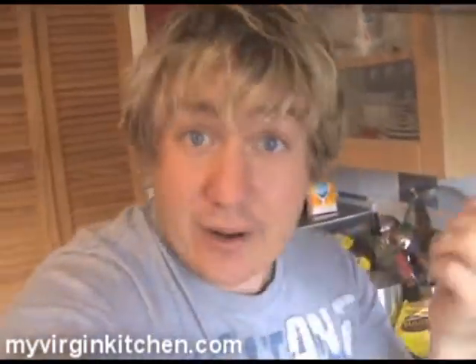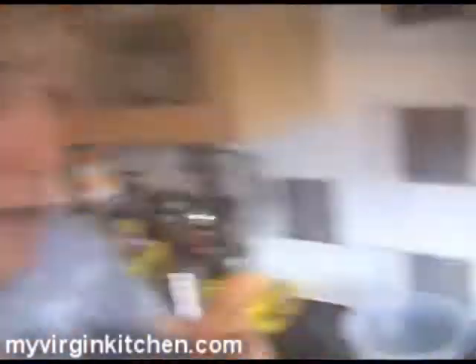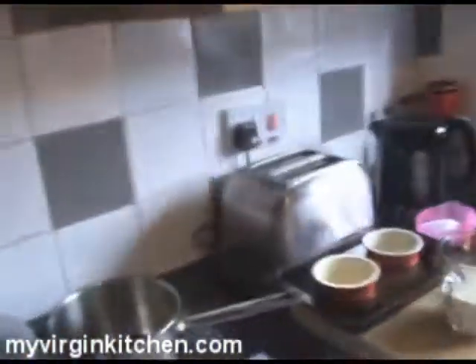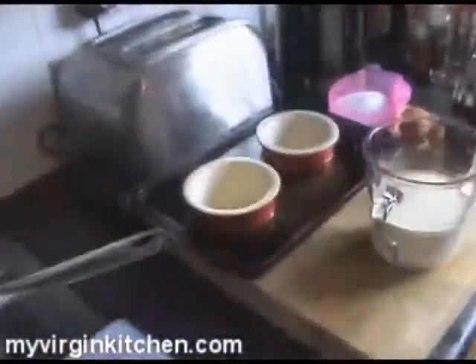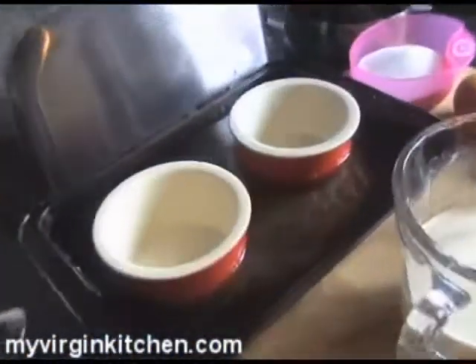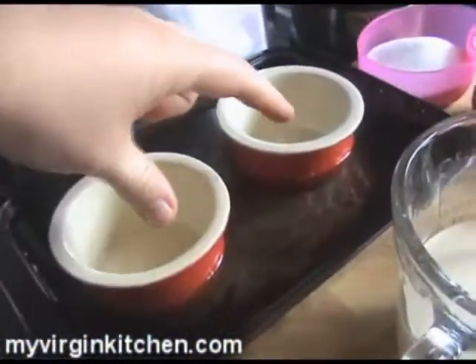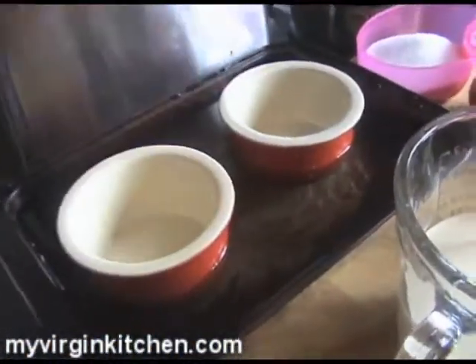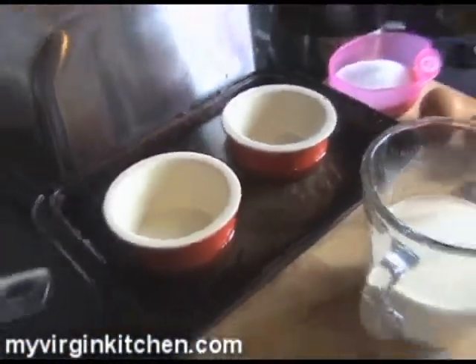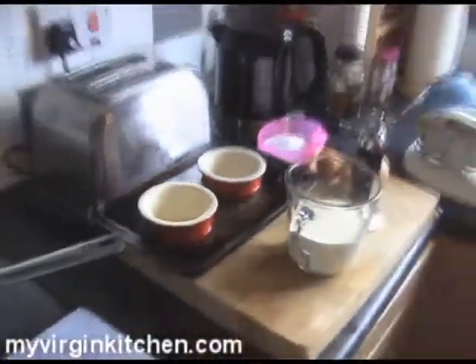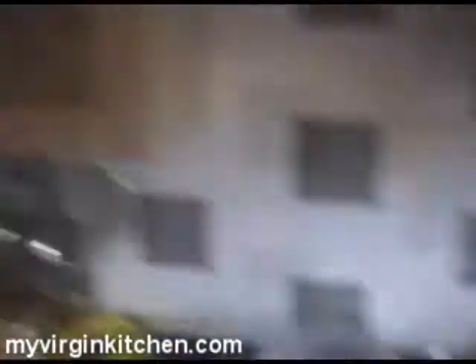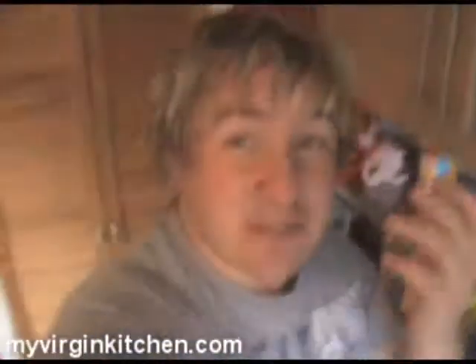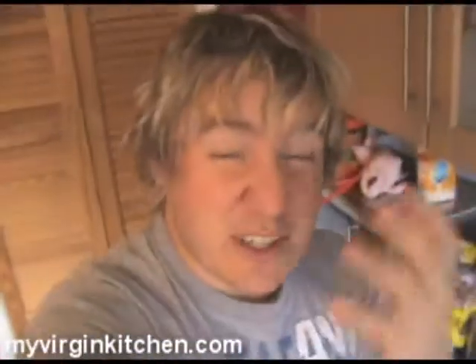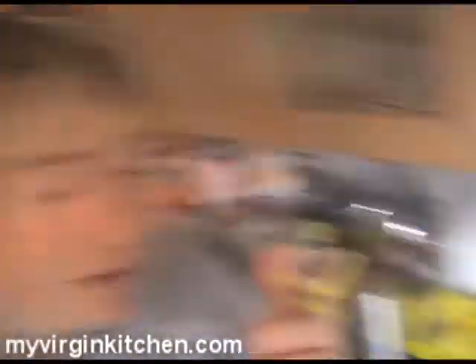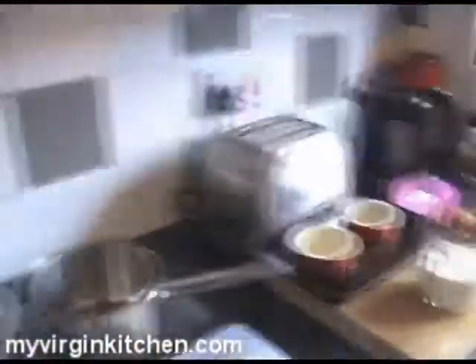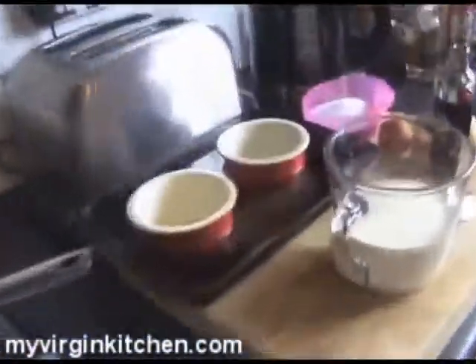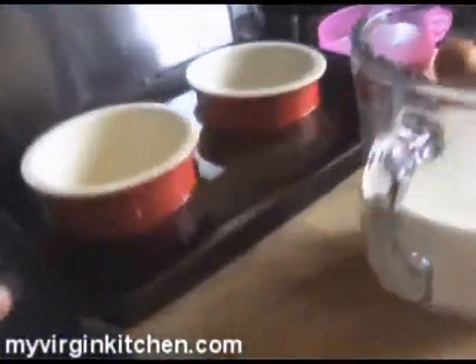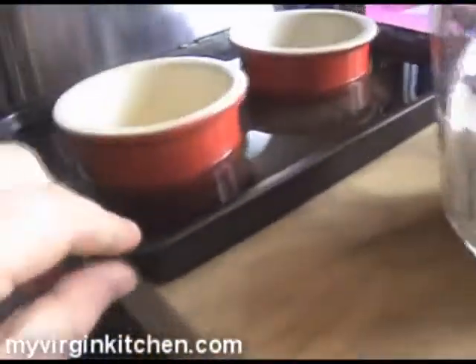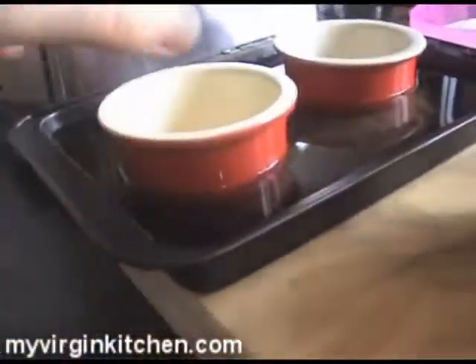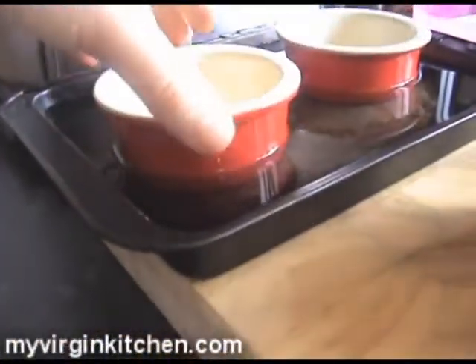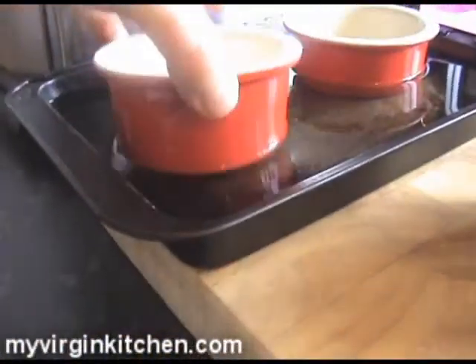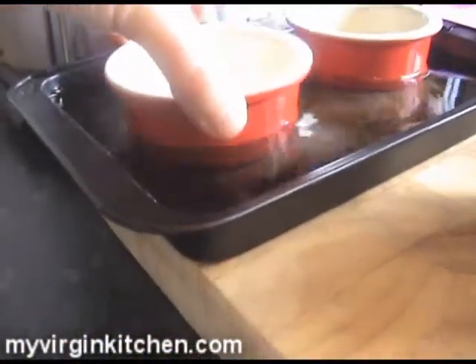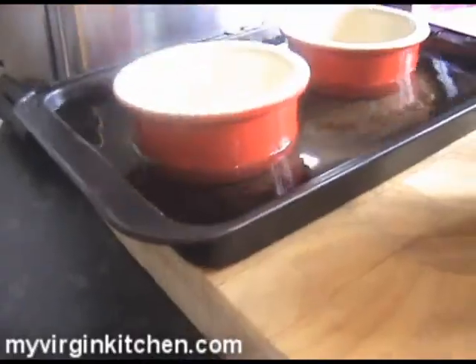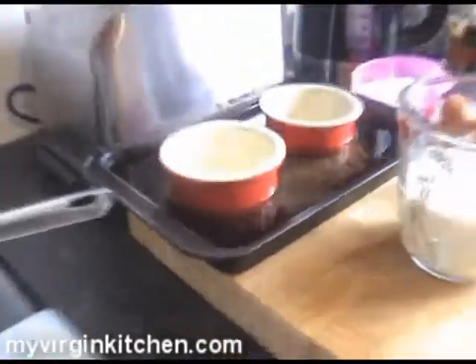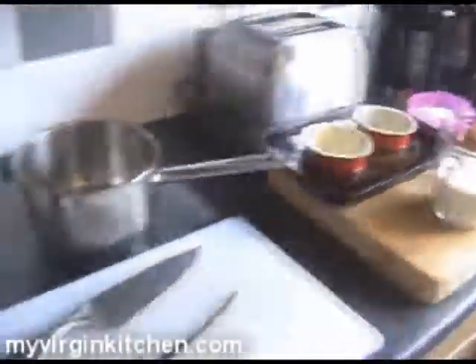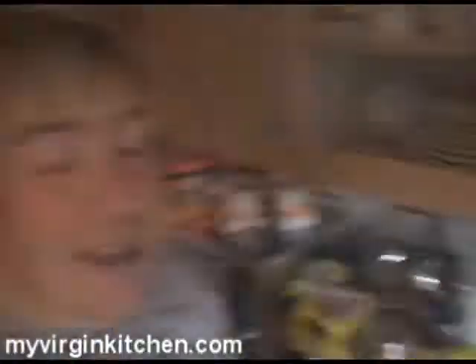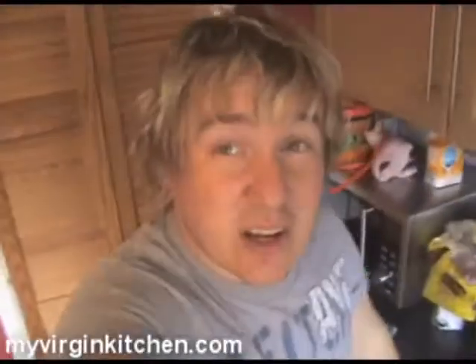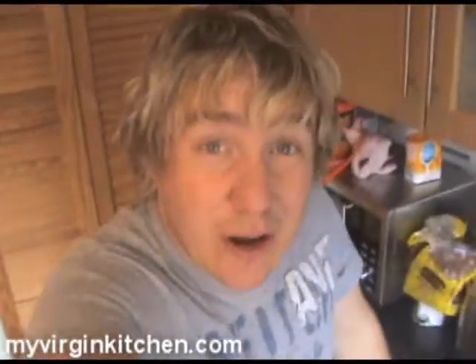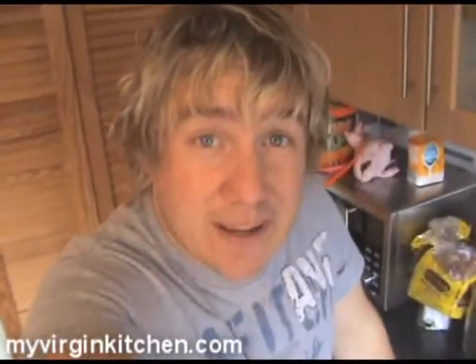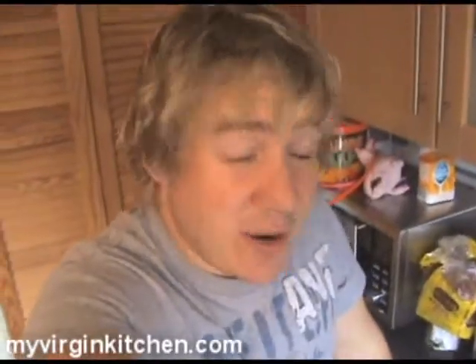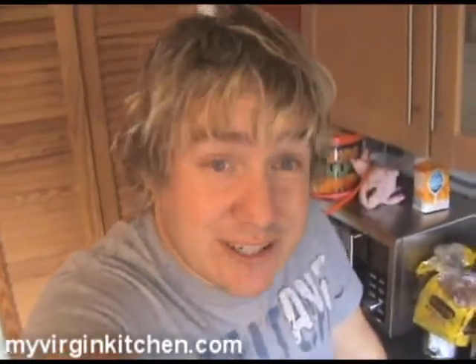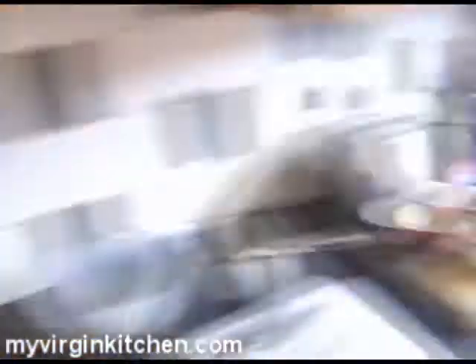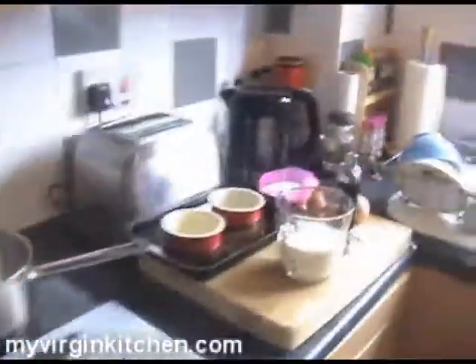I've got some ramekin dishes — I've got two there. The quantities I've given you are enough to make probably two or three, and they'll sit in a roasting dish about a third of the way up with water. That's going to sit in a bath when we bake it. We're going to crack on and make this straightaway — it's really simple.